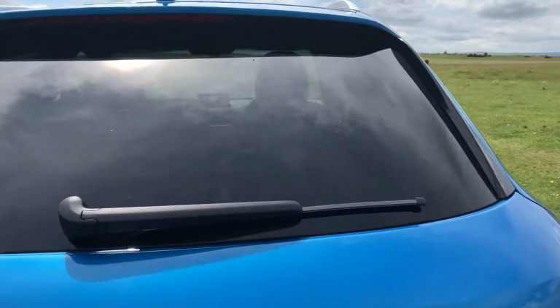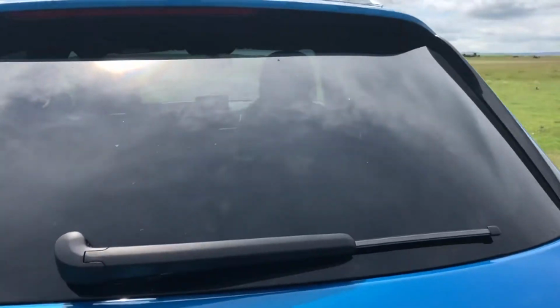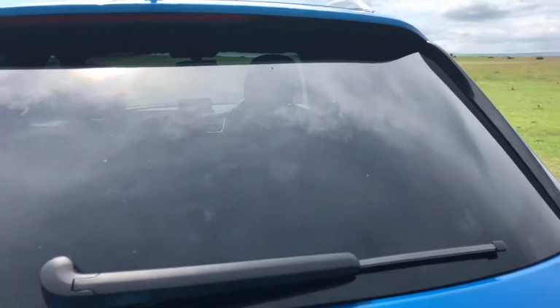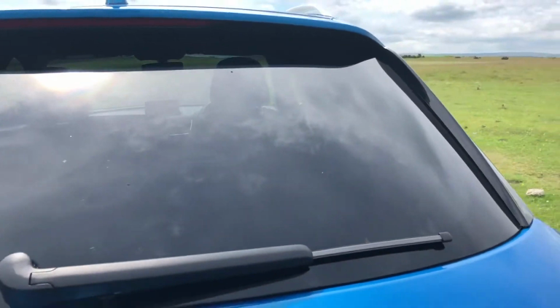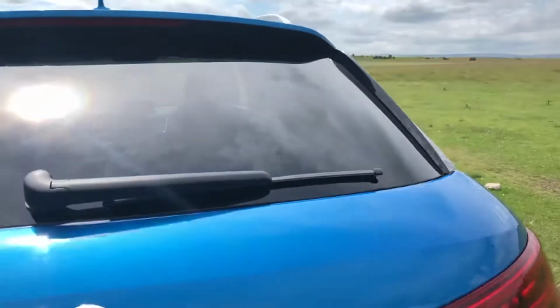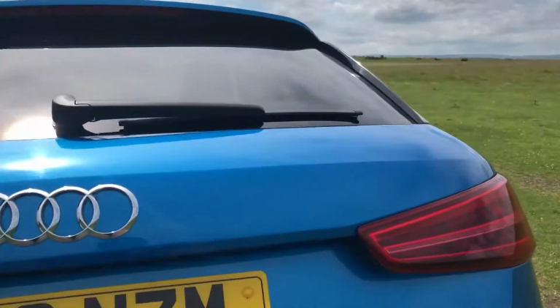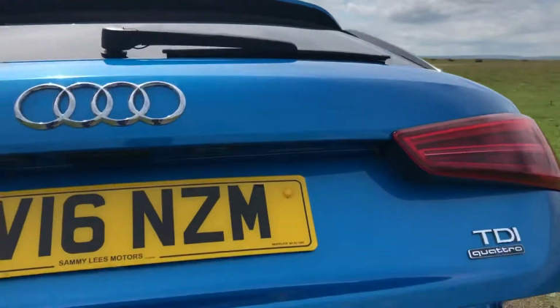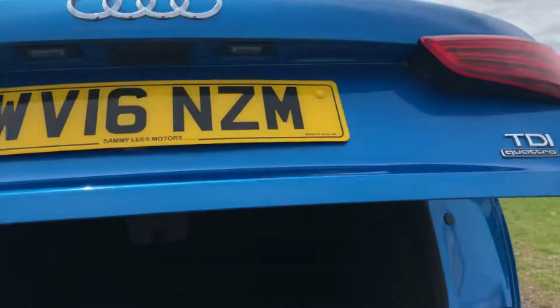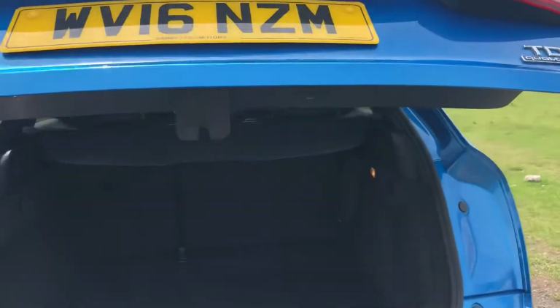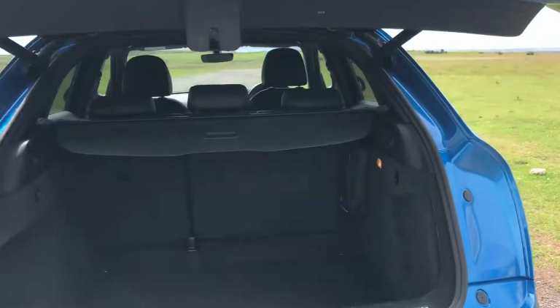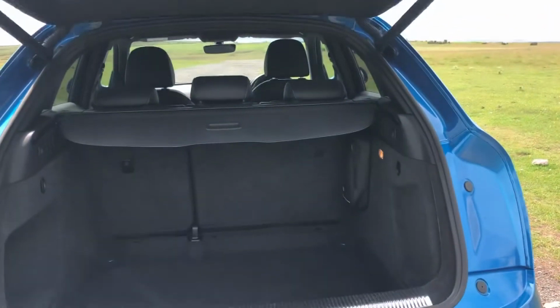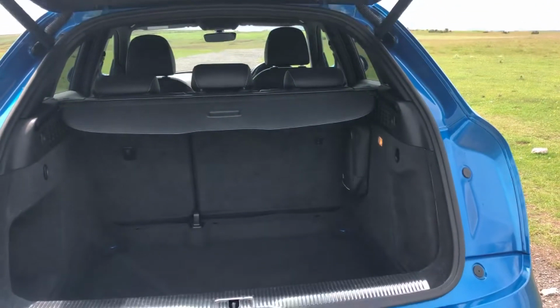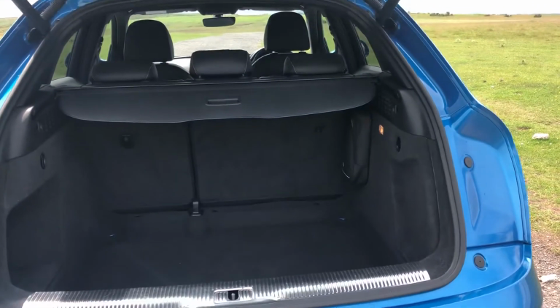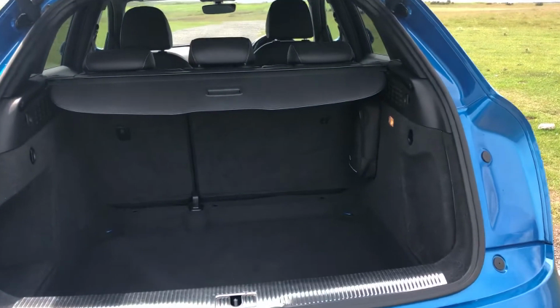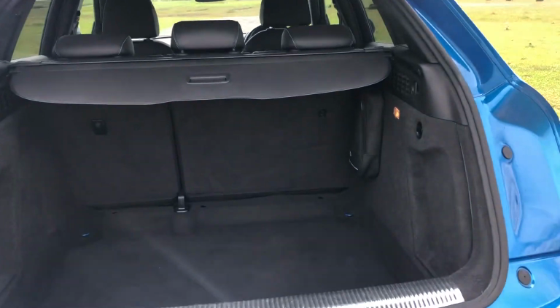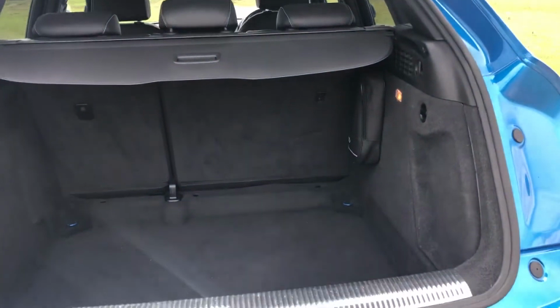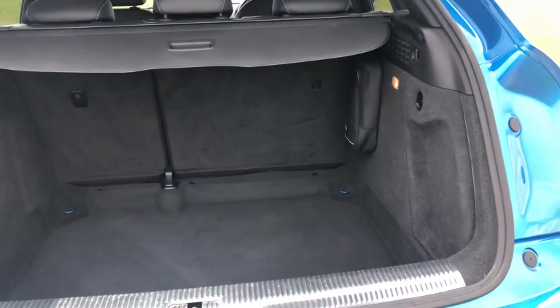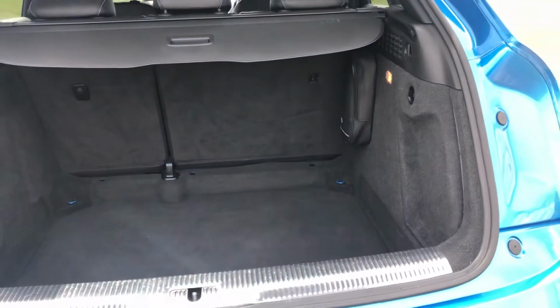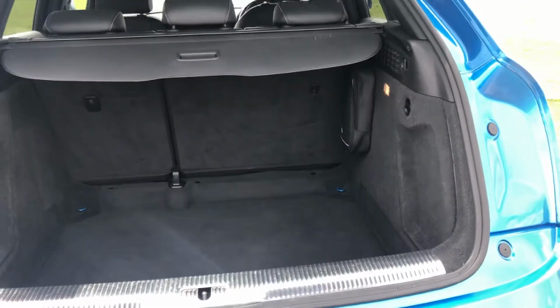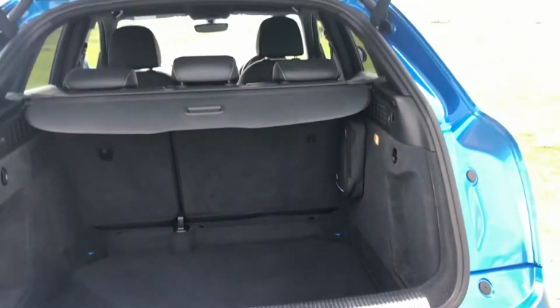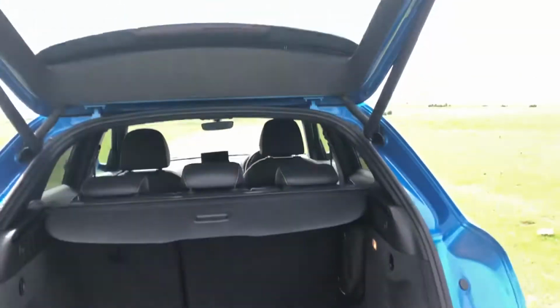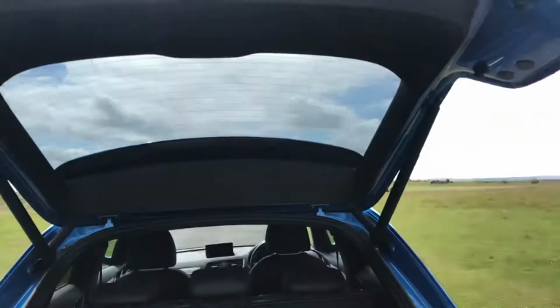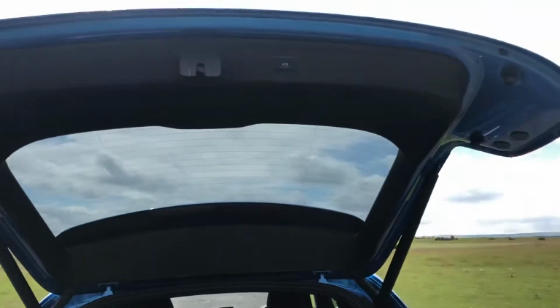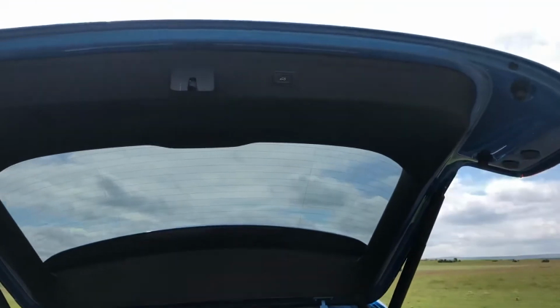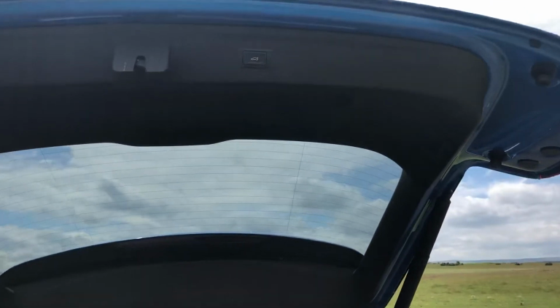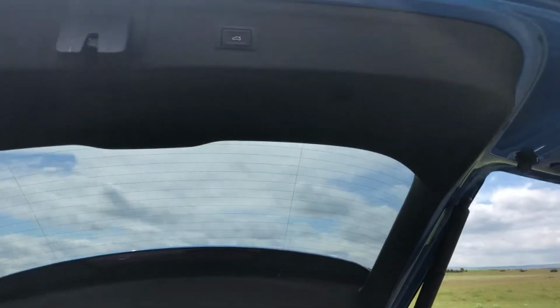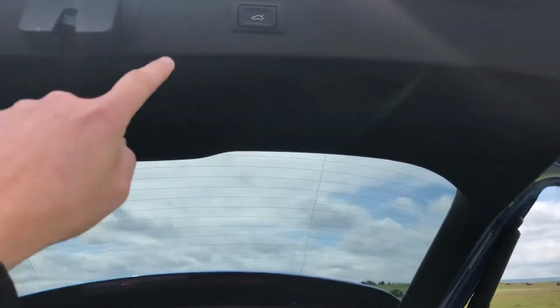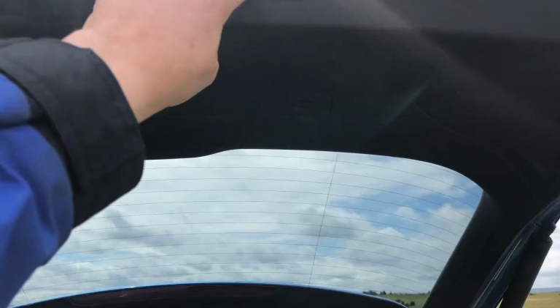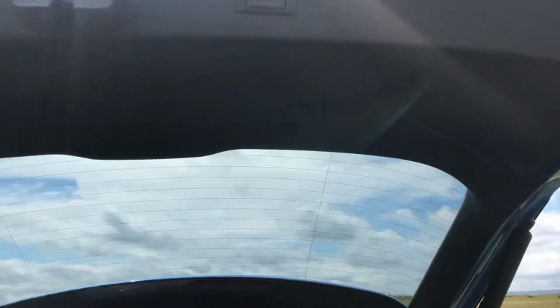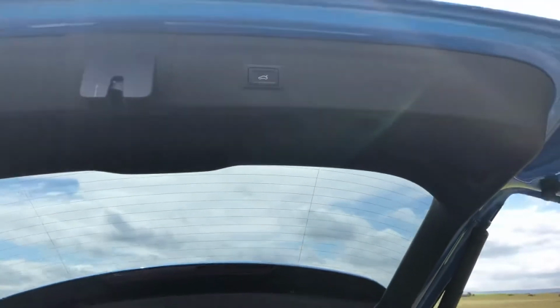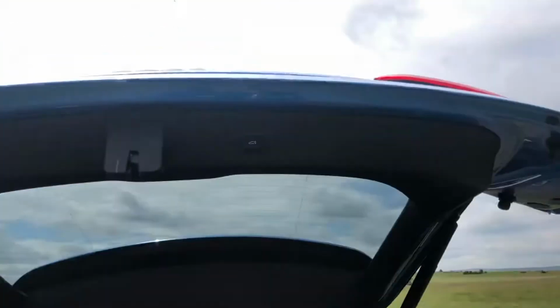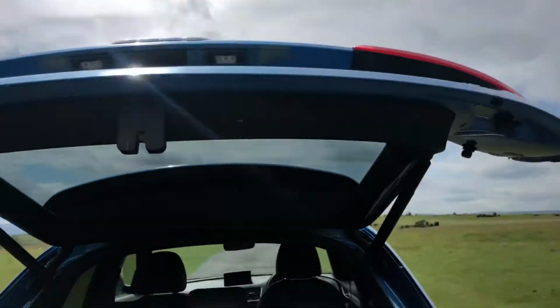This vehicle does come with the added extra of an electronic tailgate, perfect for if you have a handful of shopping, and as you would expect for an SUV the Q3 offers a very generous size boot space. Just close the tailgate — it's a push-button close.